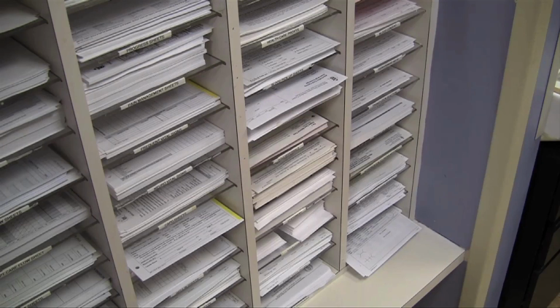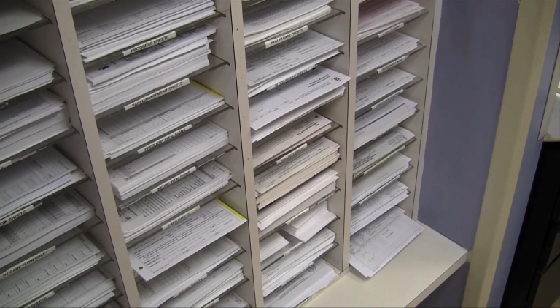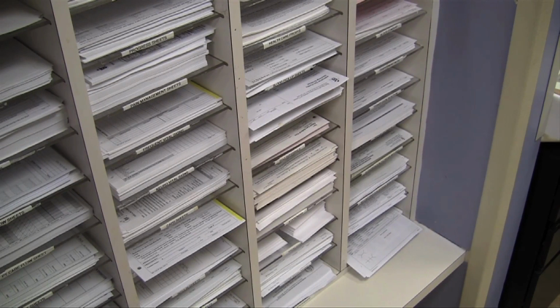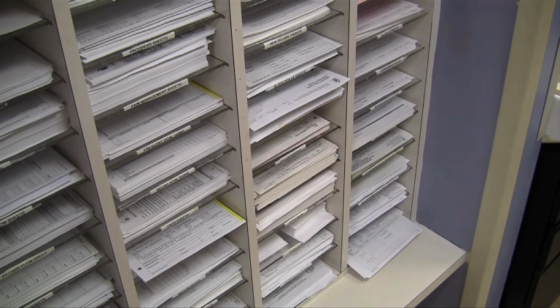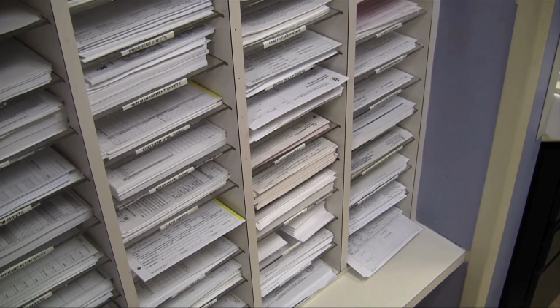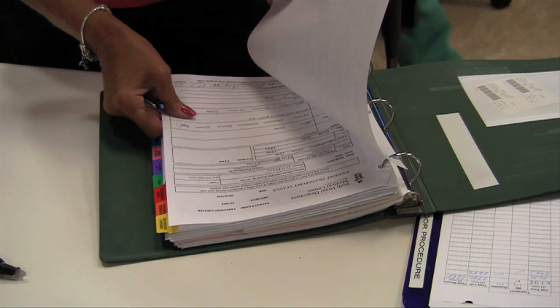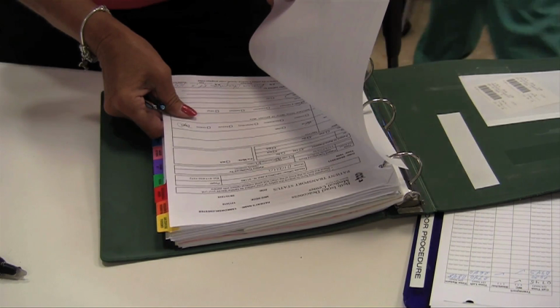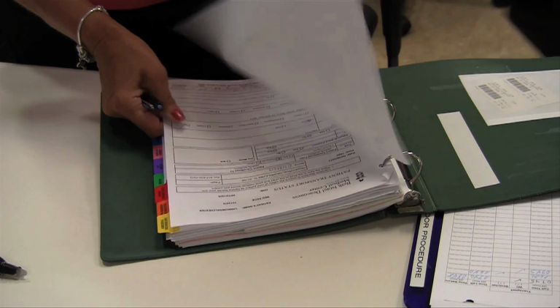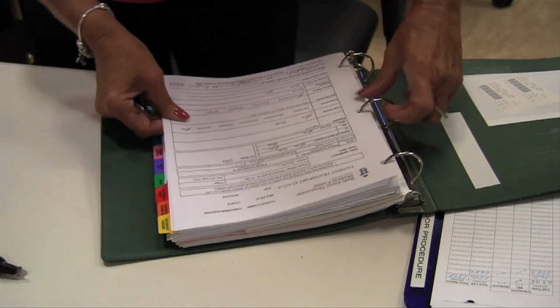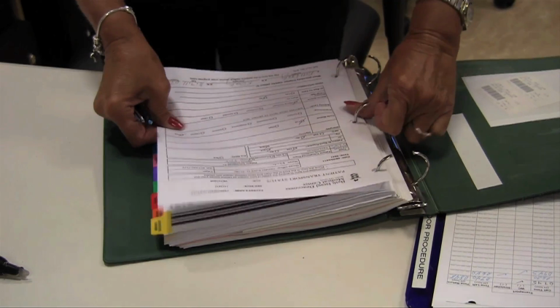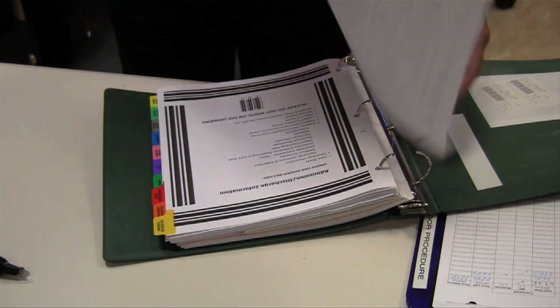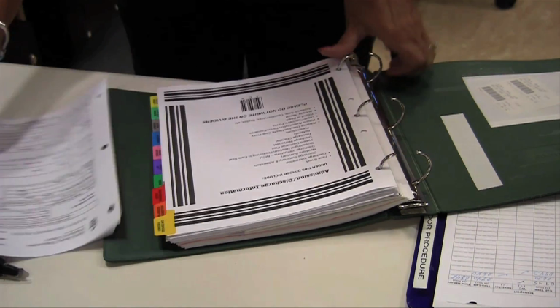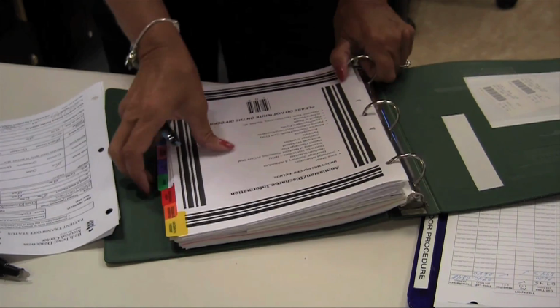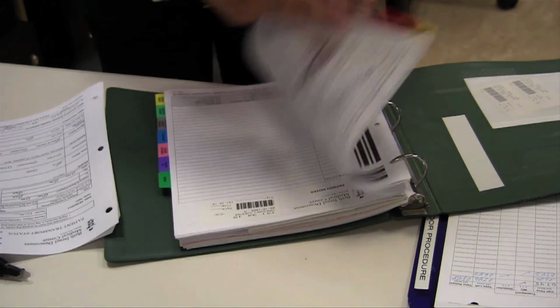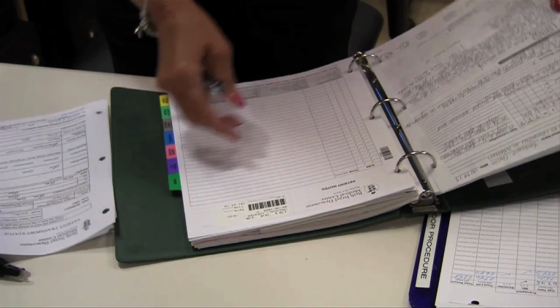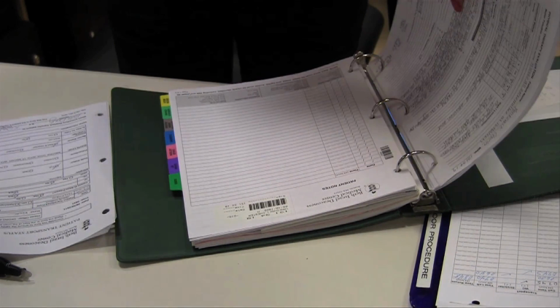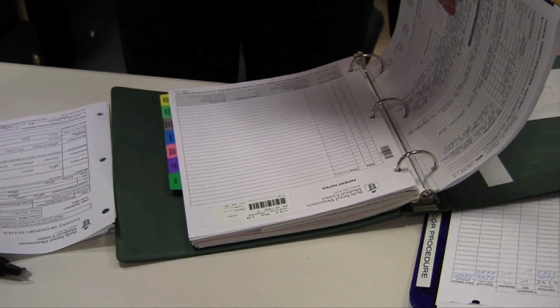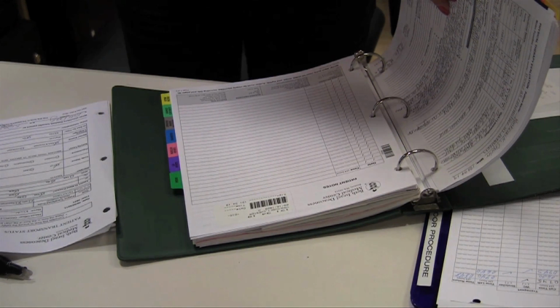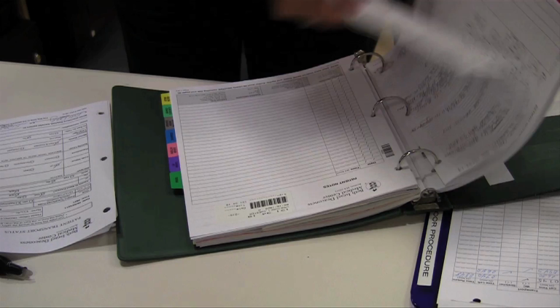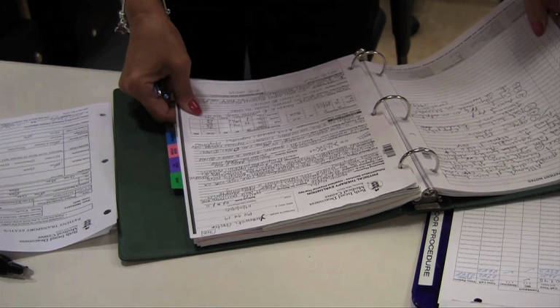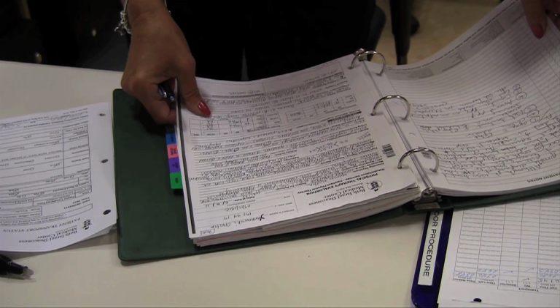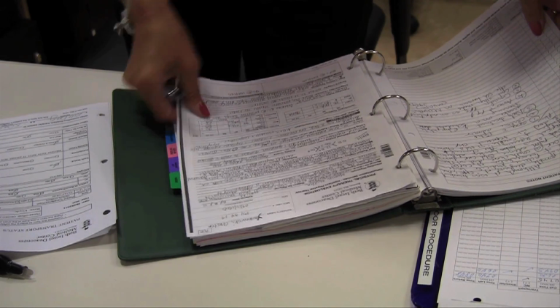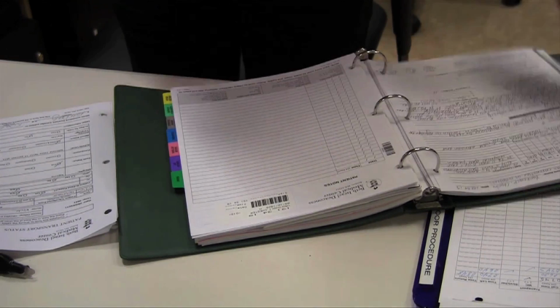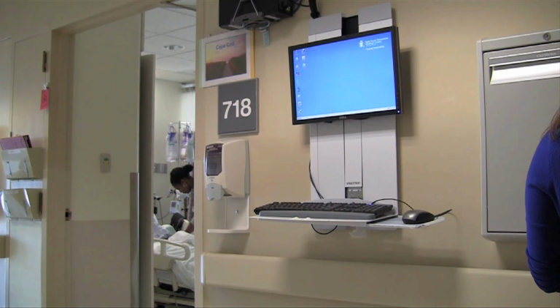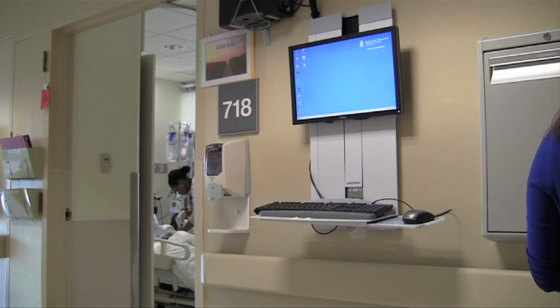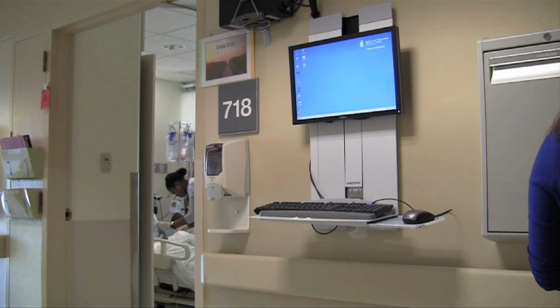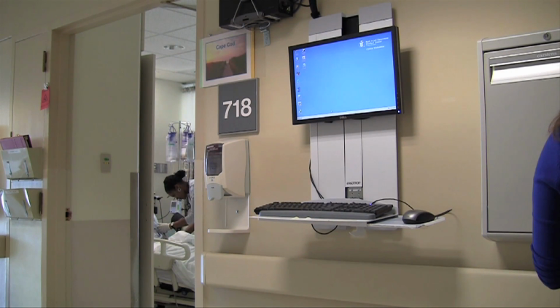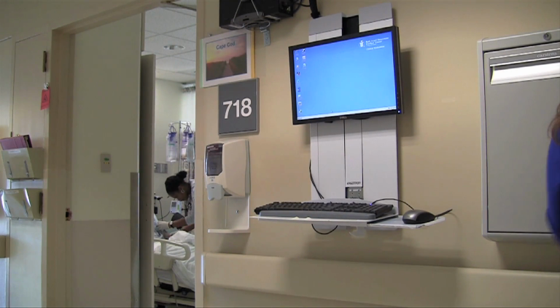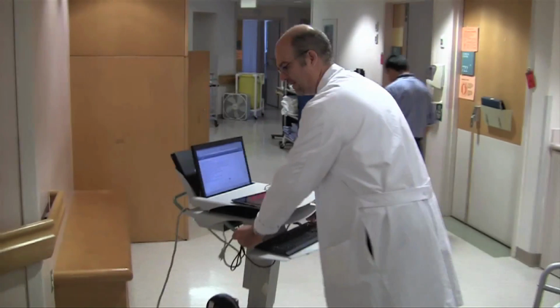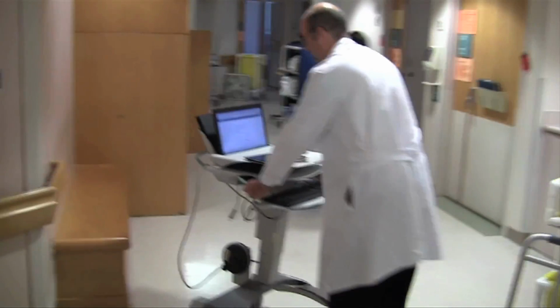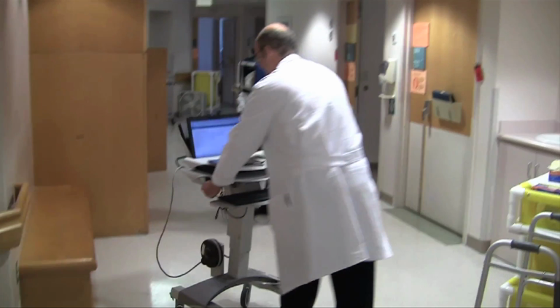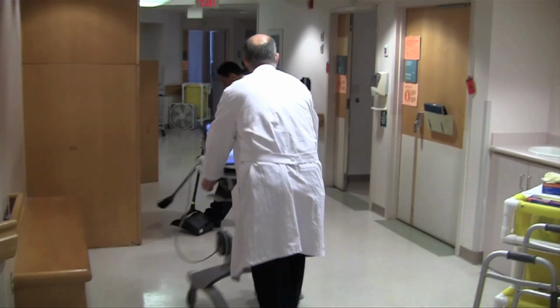One thing the iPad isn't doing is getting rid of paper records. These binders still hold the official records for all patients. It turns out what the iPad is killing is other hospital computers, such as these wall monitors, or the dreaded COW, or computer on wheels.